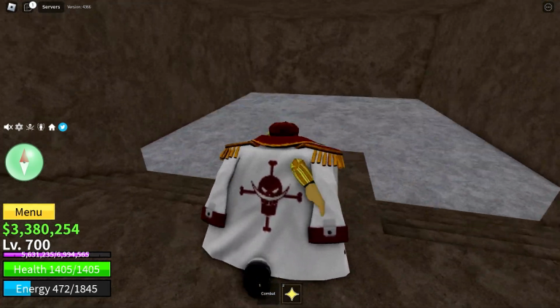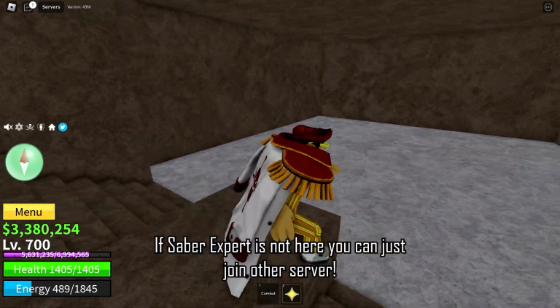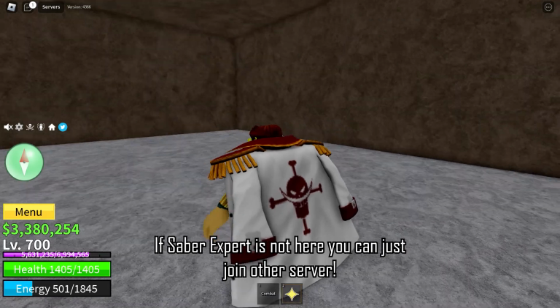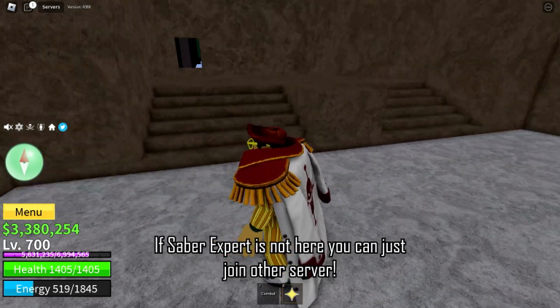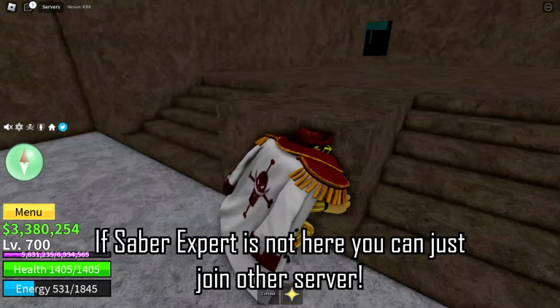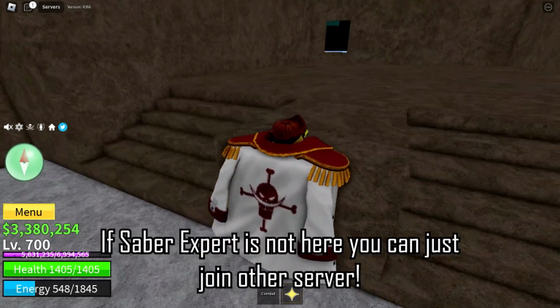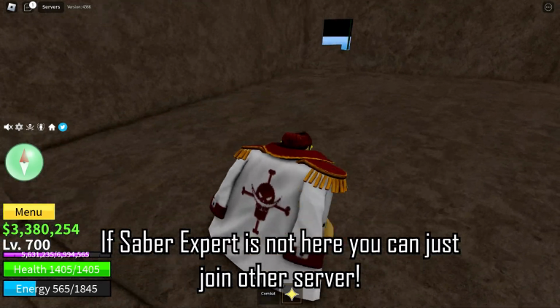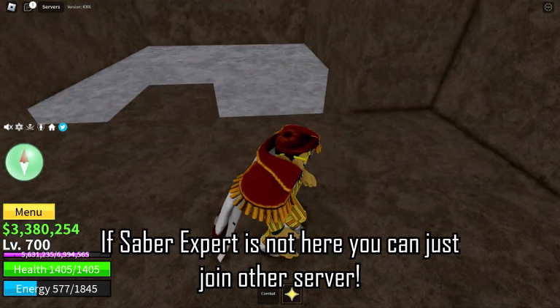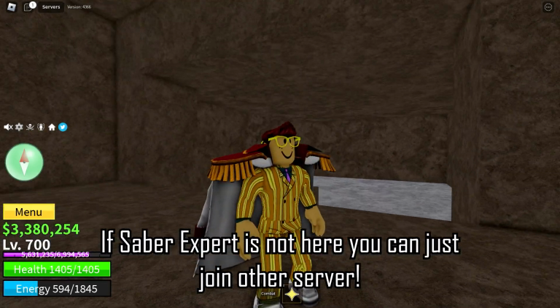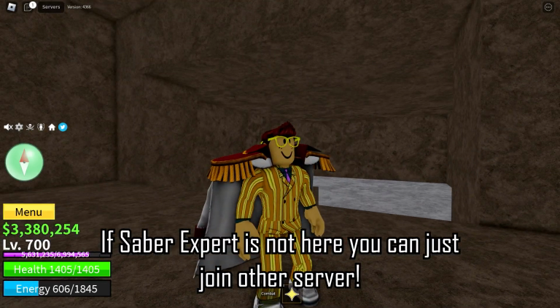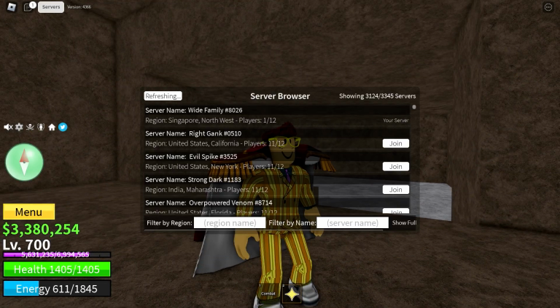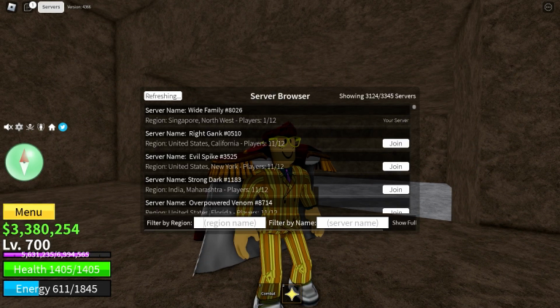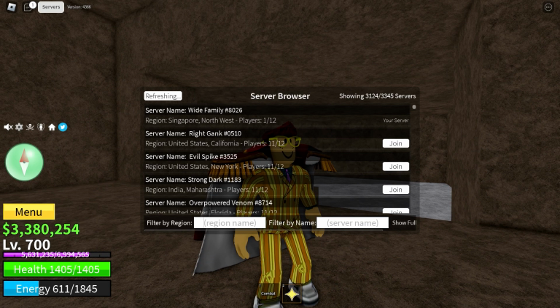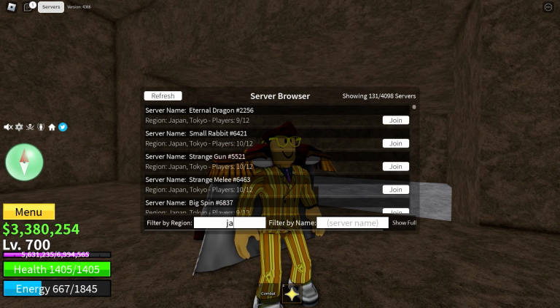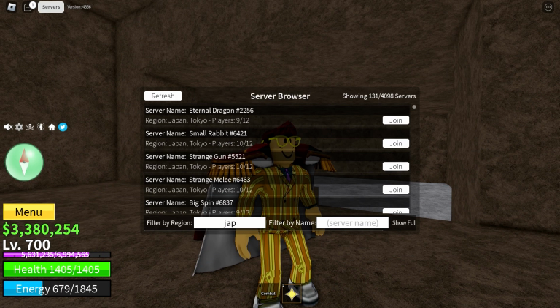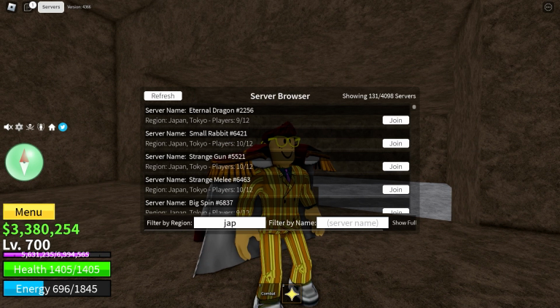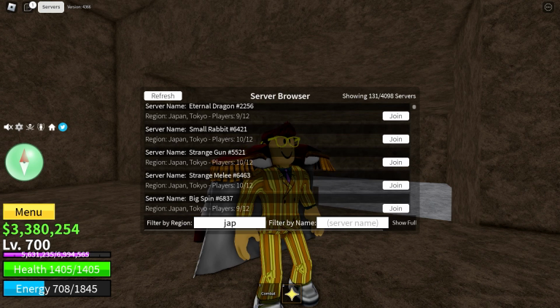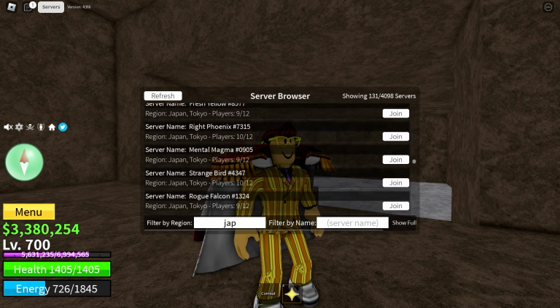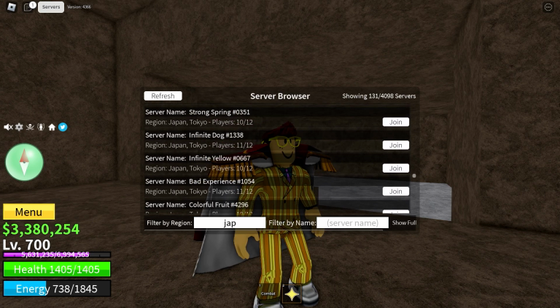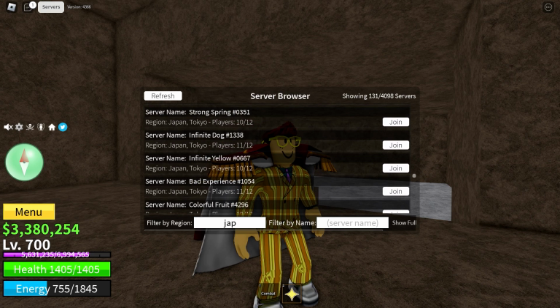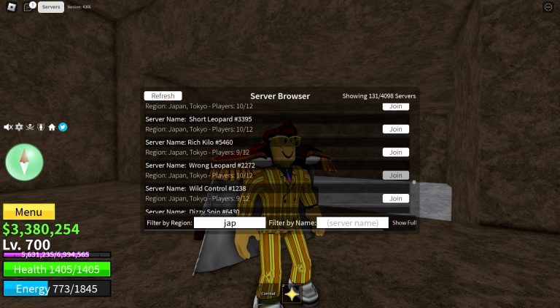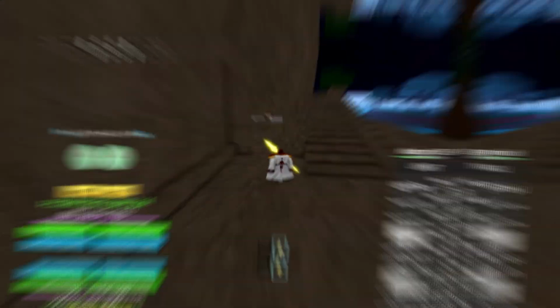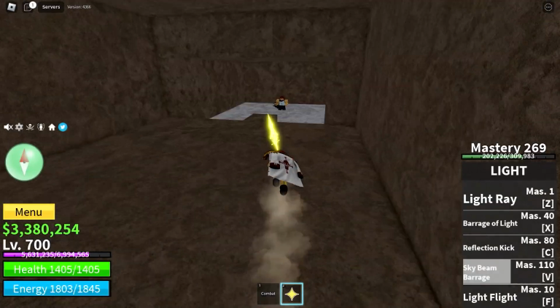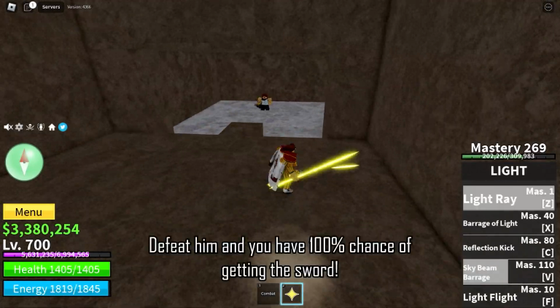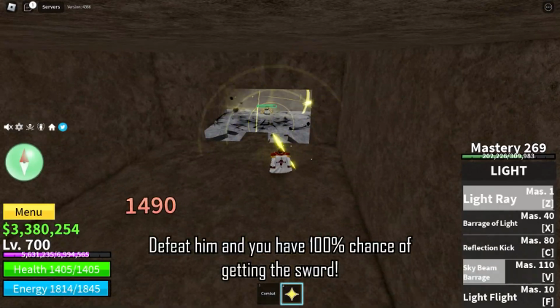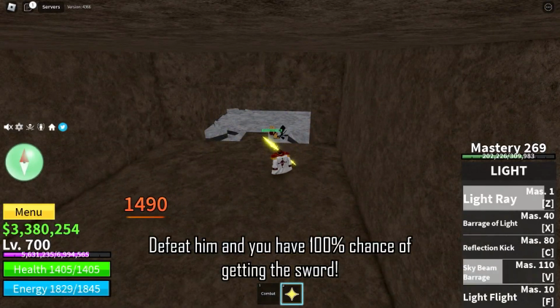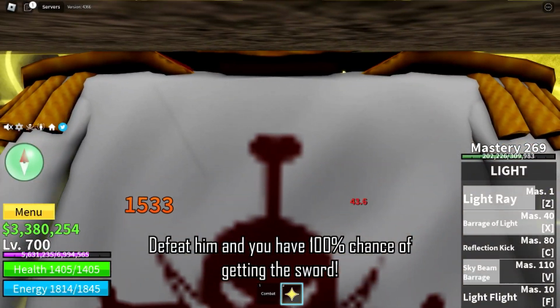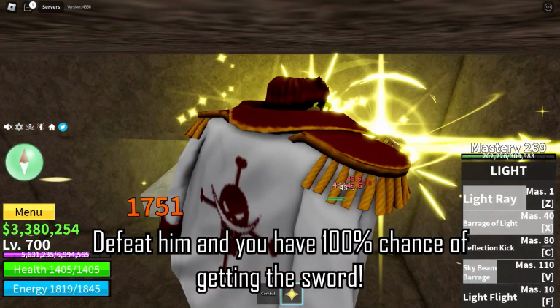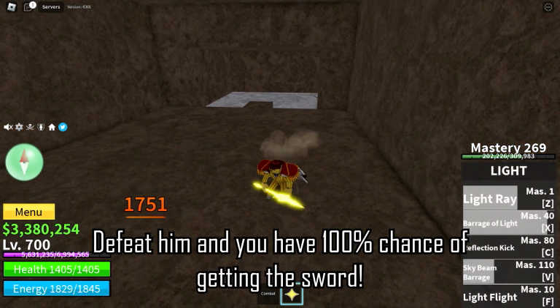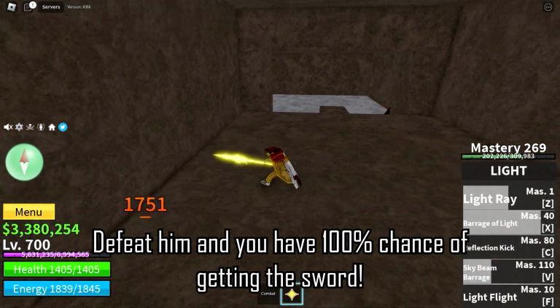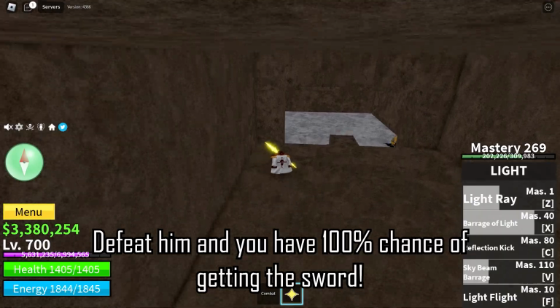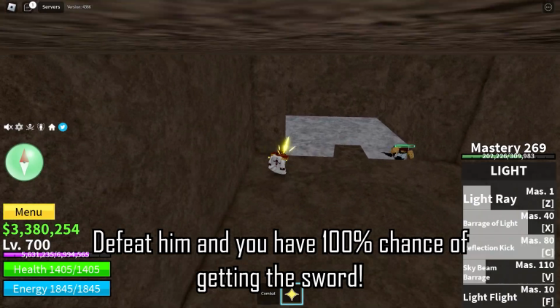If Saber expert is not here, you can just join another server. Defeat him and you have a 100% chance of getting the sword.